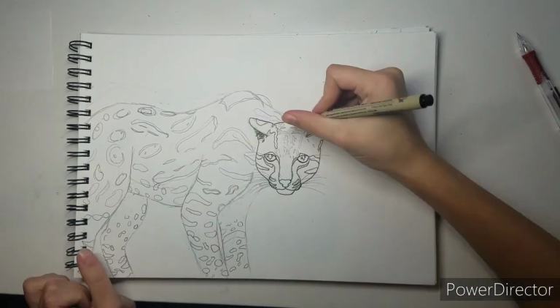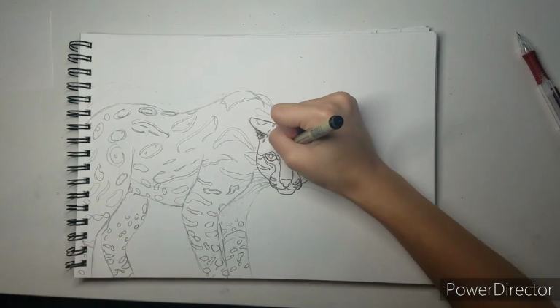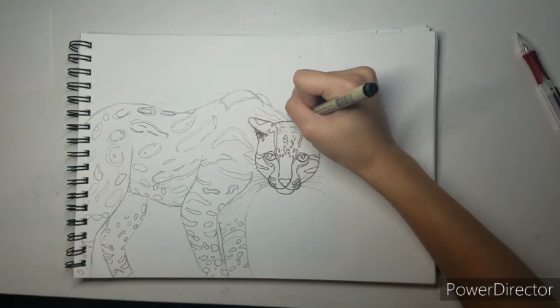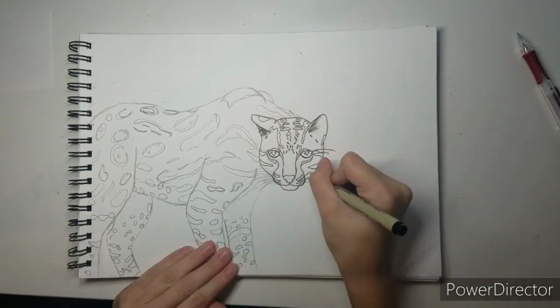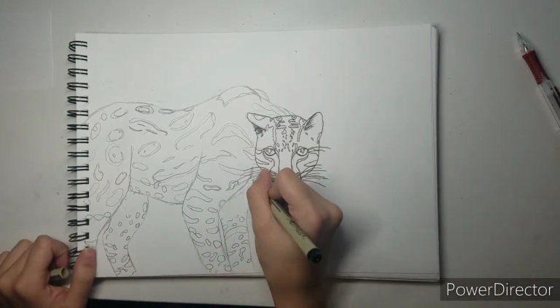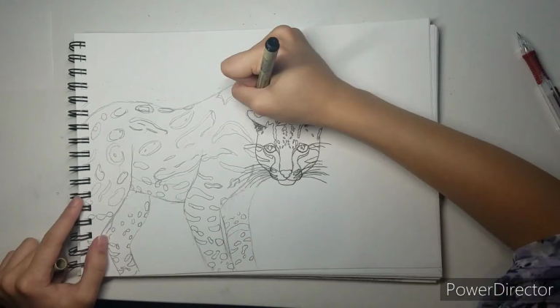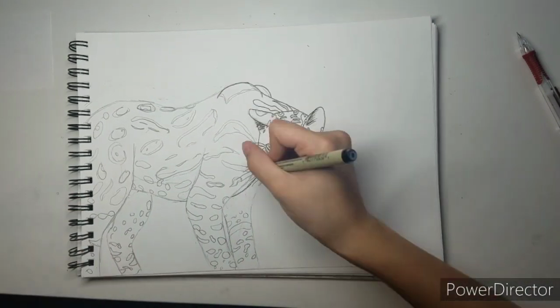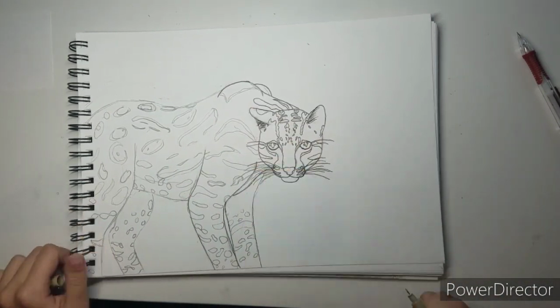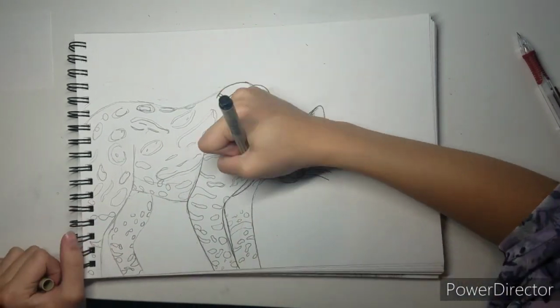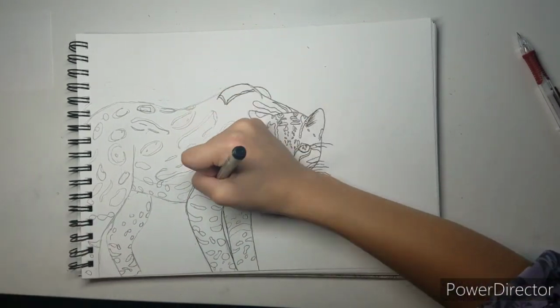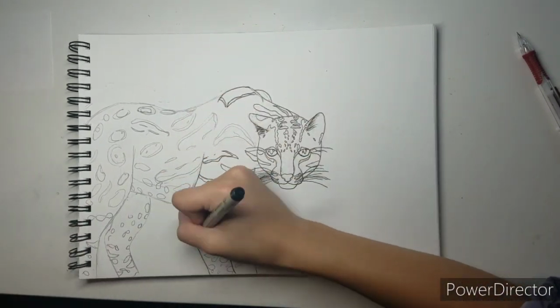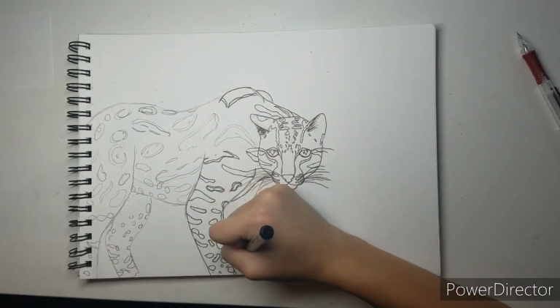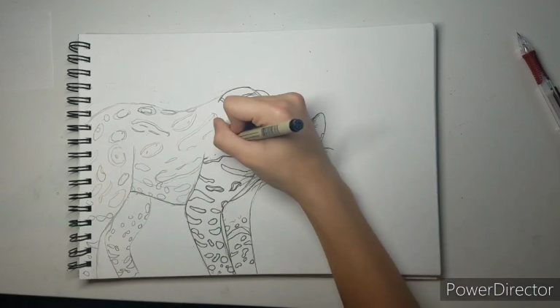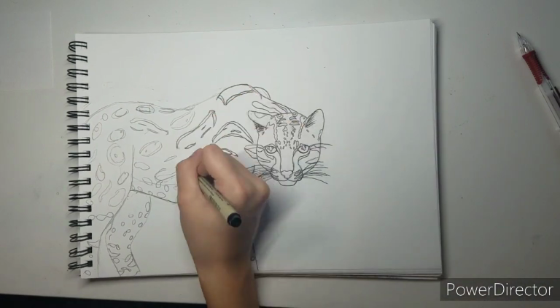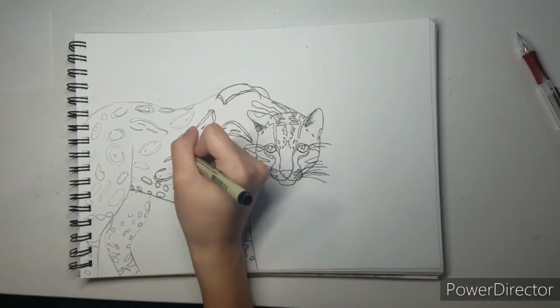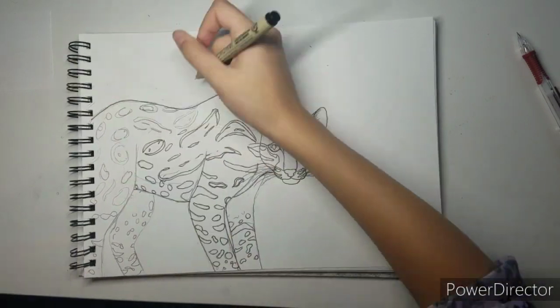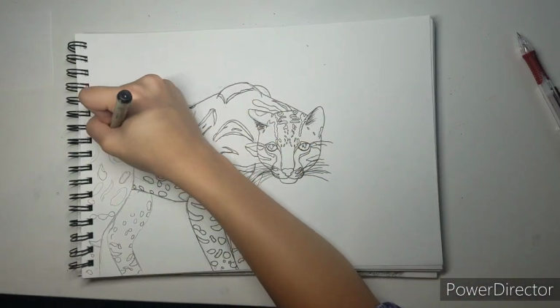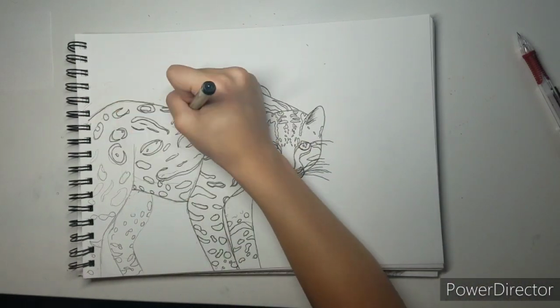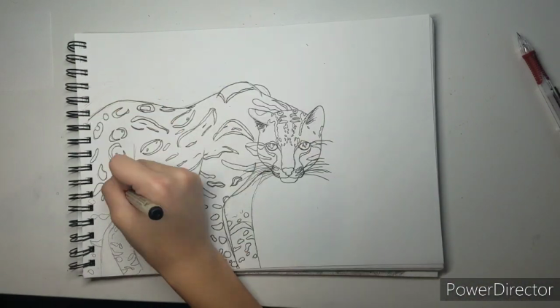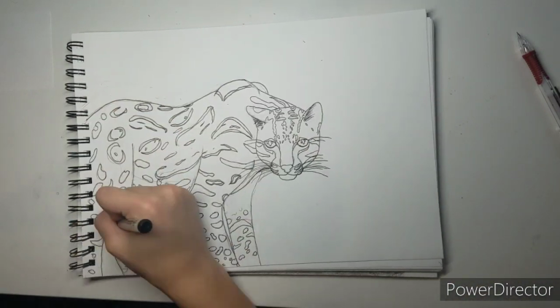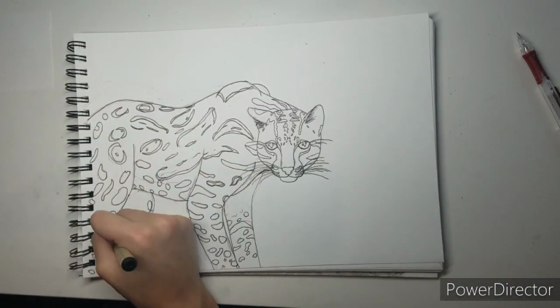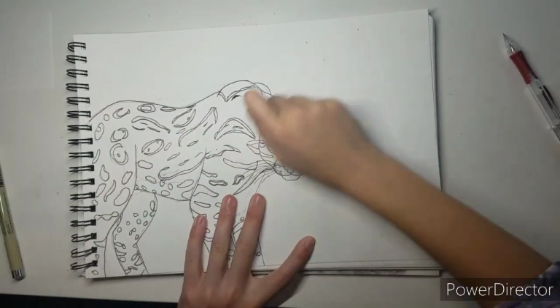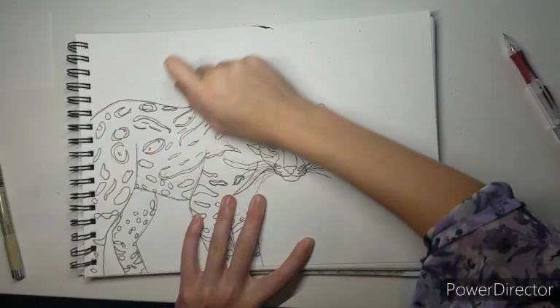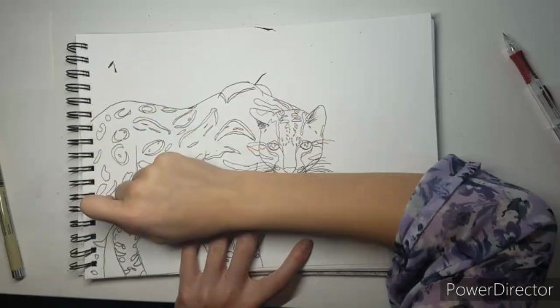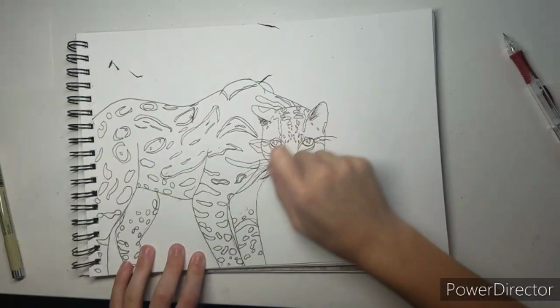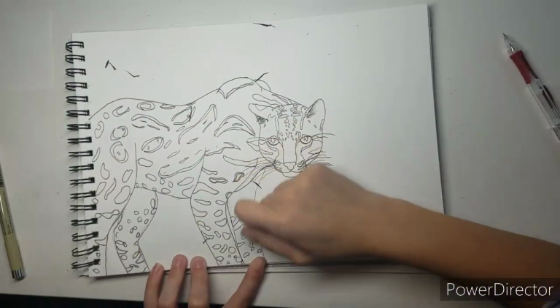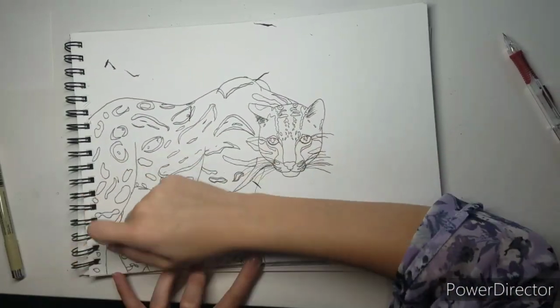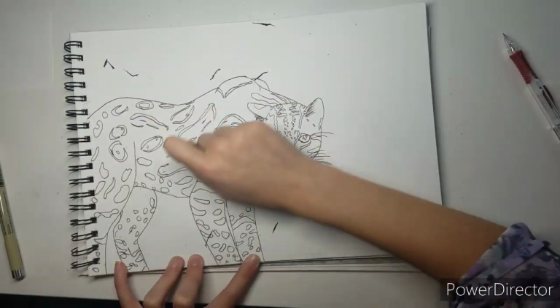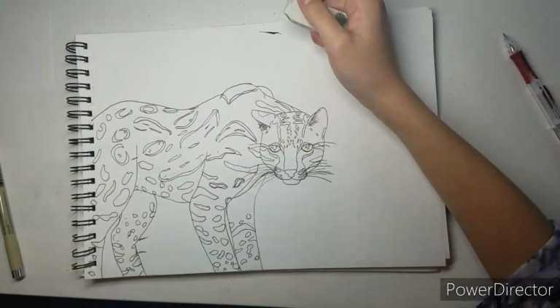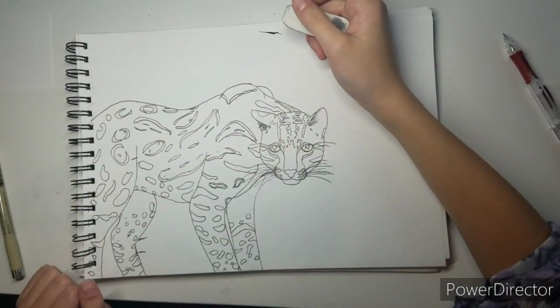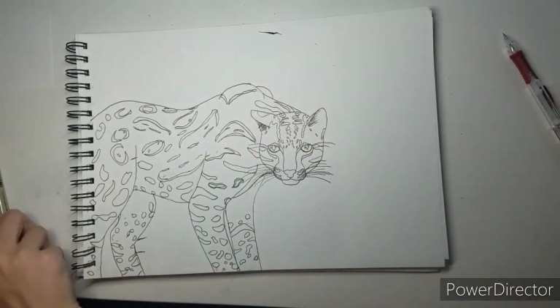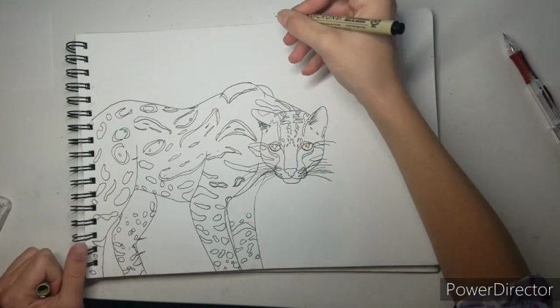Then I have to eat dinner for a second, and then I come back and I'm just lining it so I can trace it with the light pad. That's pretty much all I did — it looks so easy but it took like an hour.